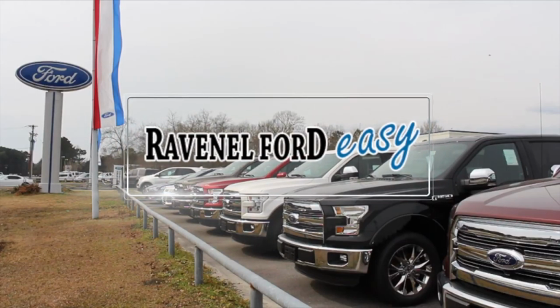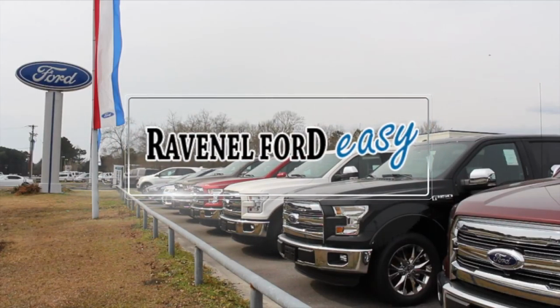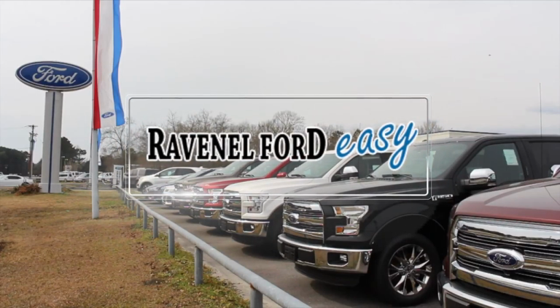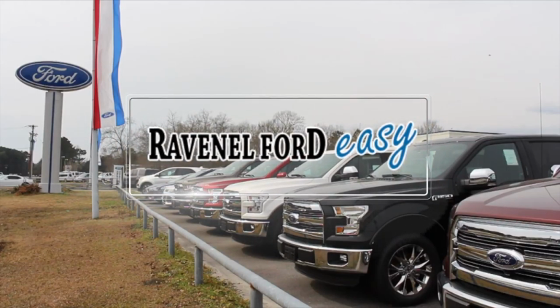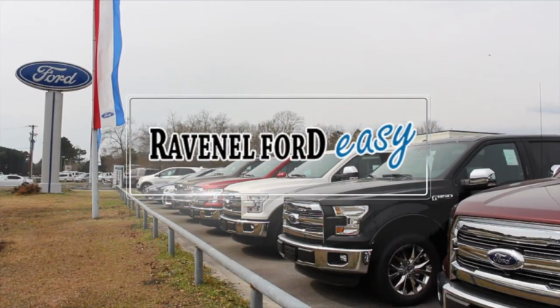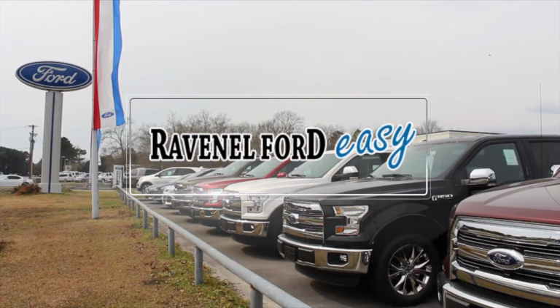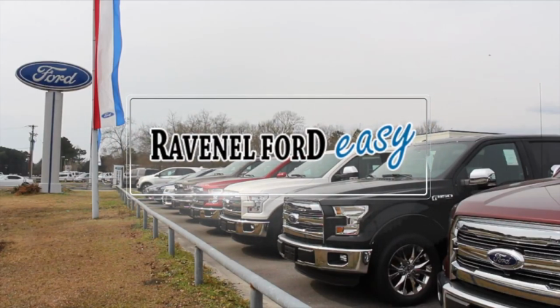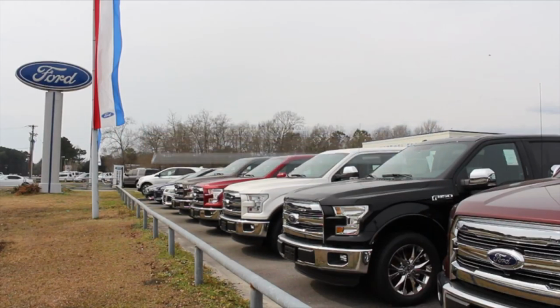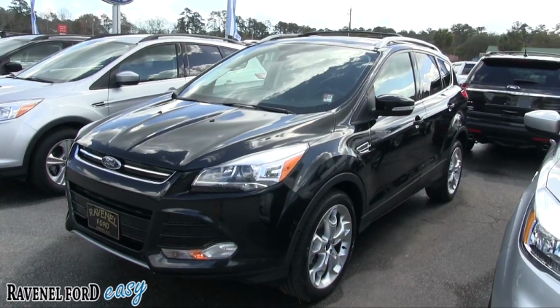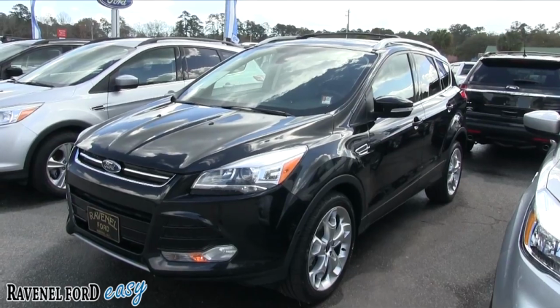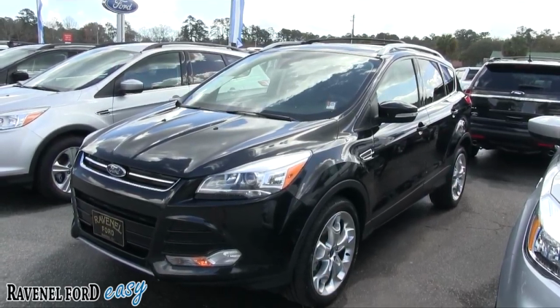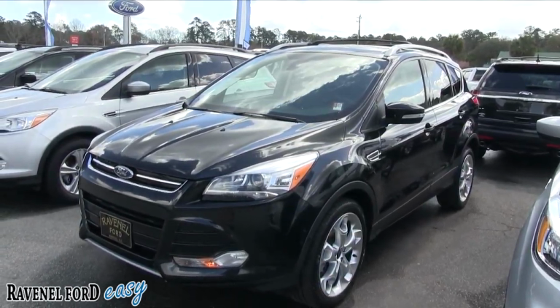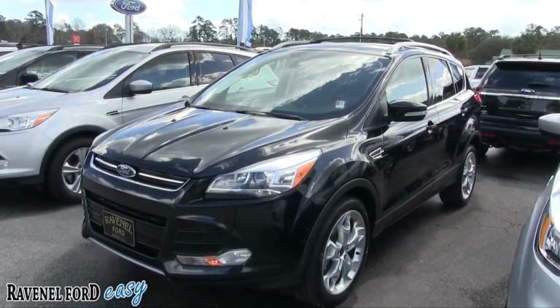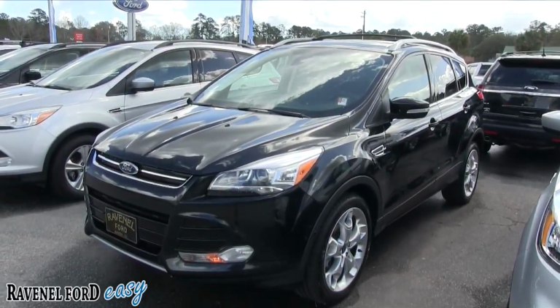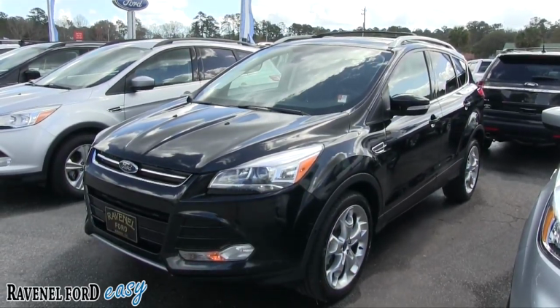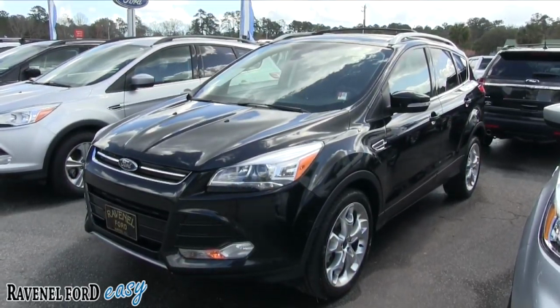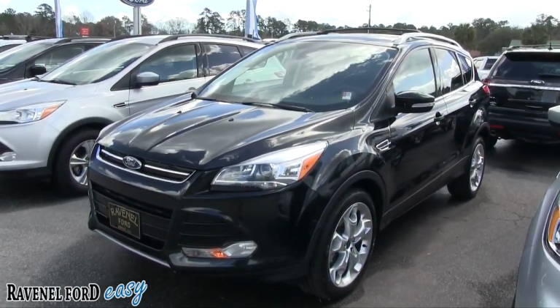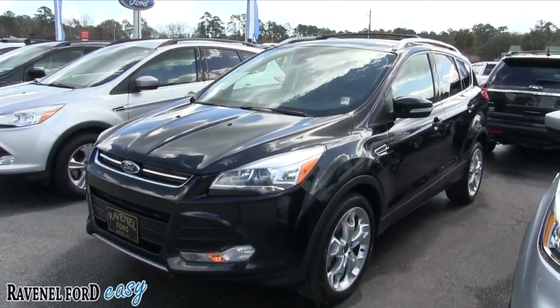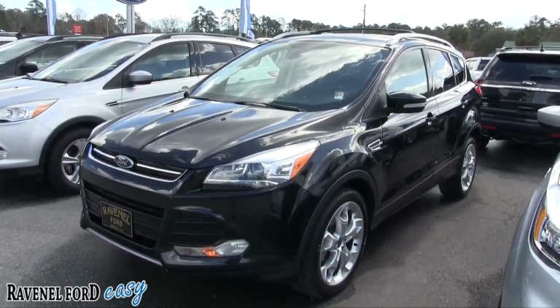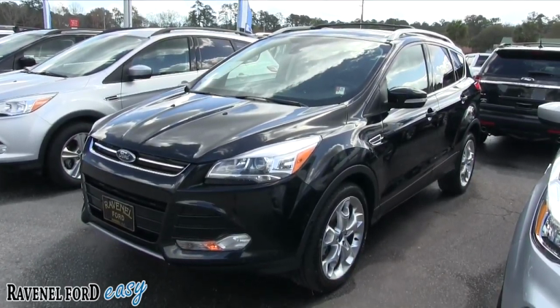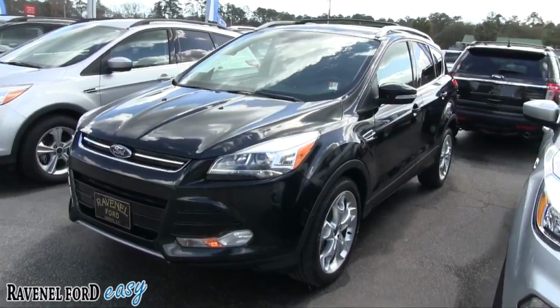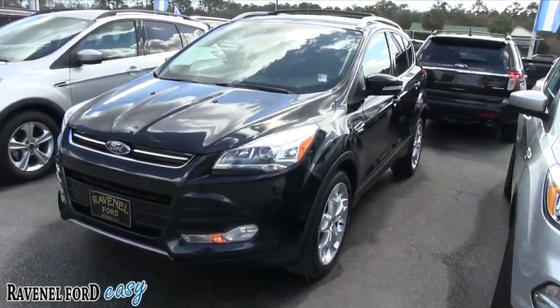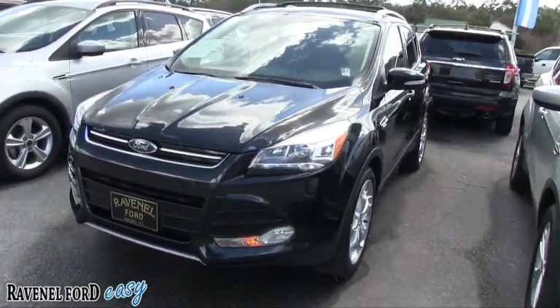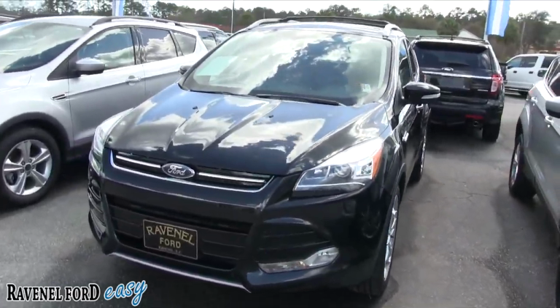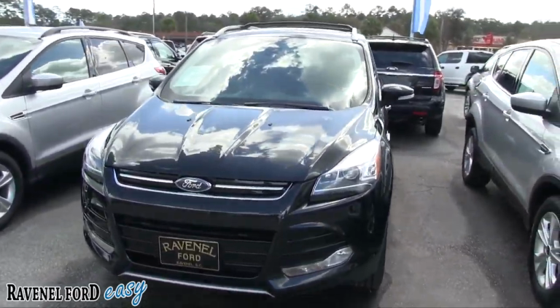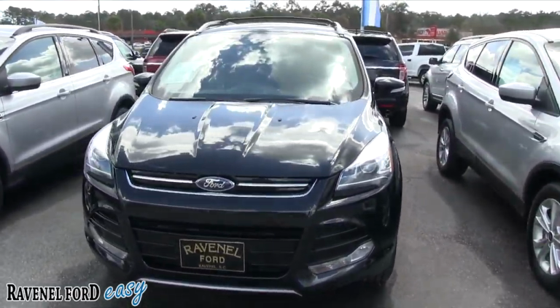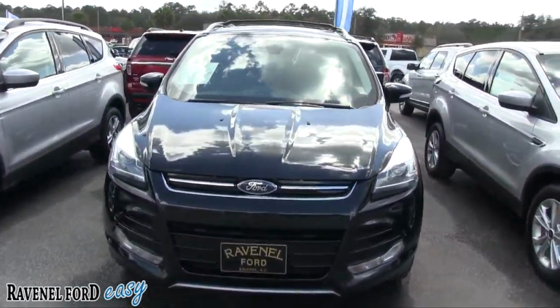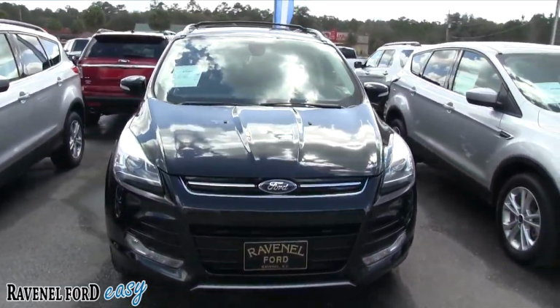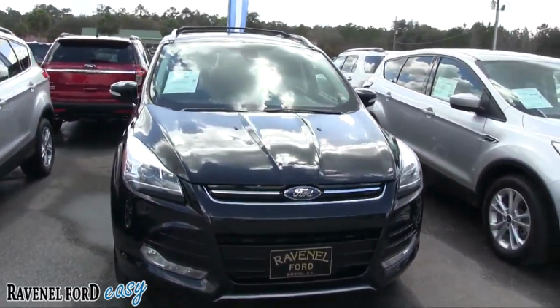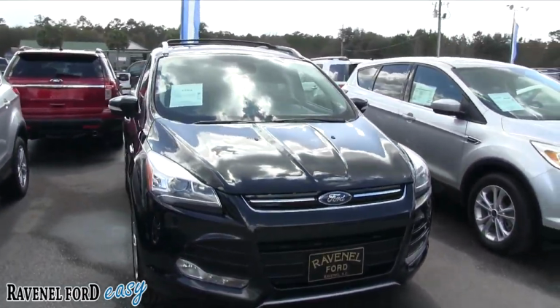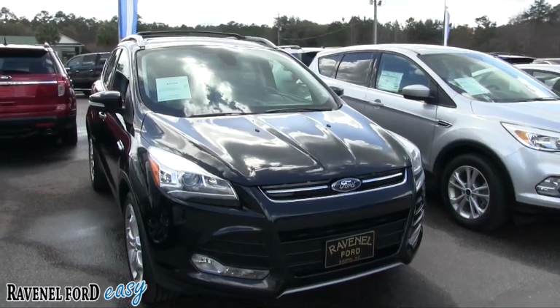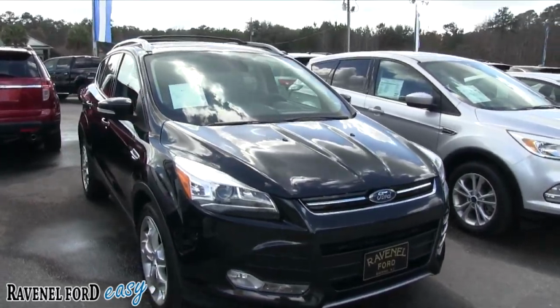Ravenel Ford — car buying made easy. What's up everybody, welcome to Ravenel Ford today. We're looking at a 2013 Escape Titanium package, black in color — good-looking vehicle. Stay with us for the next few minutes.